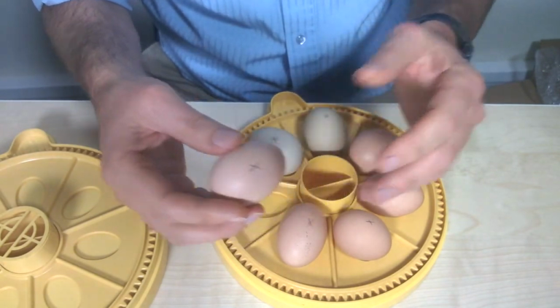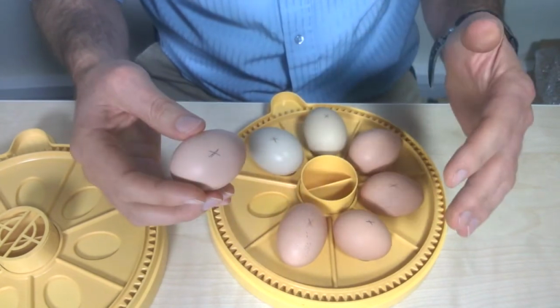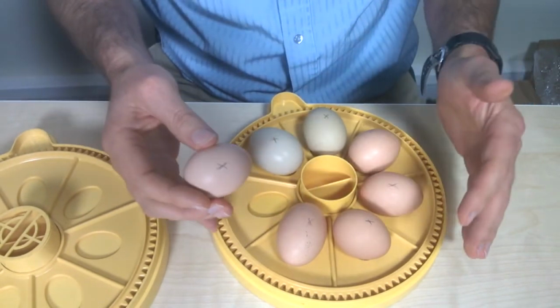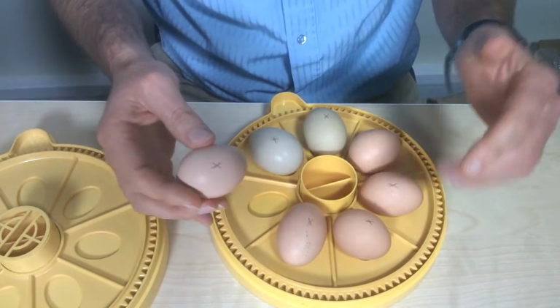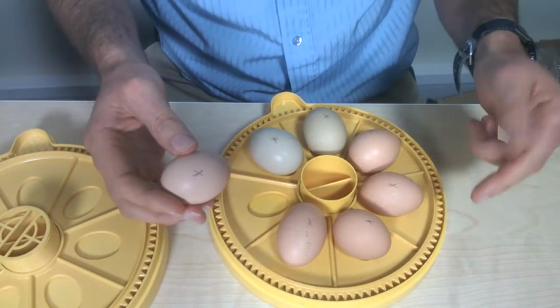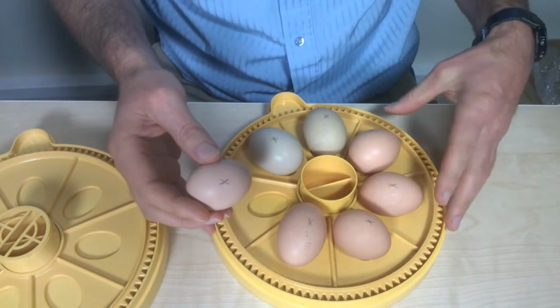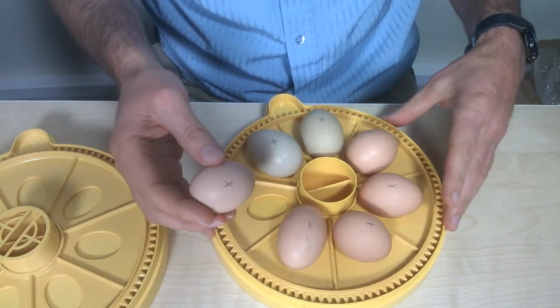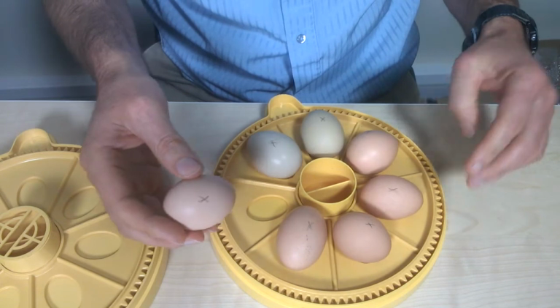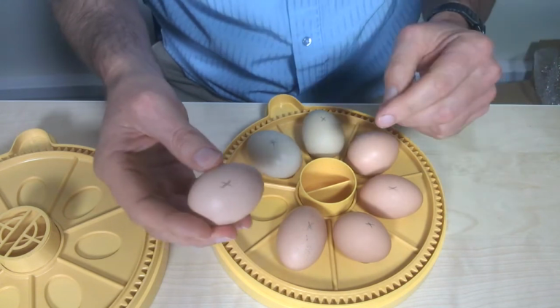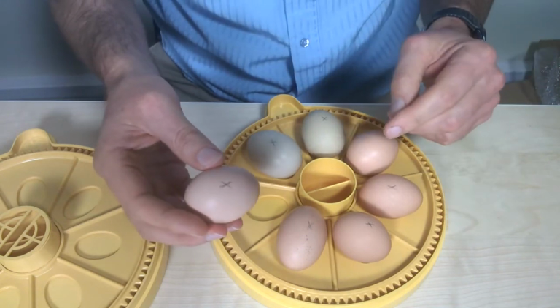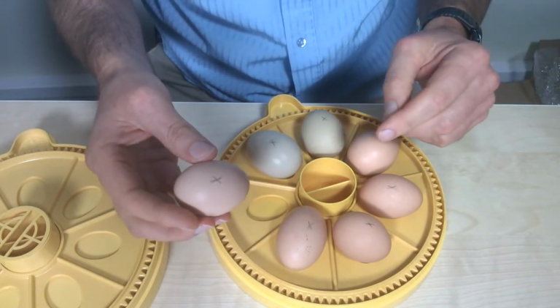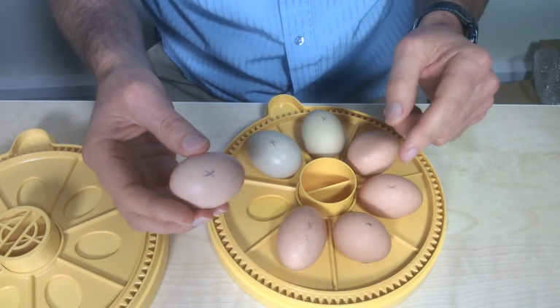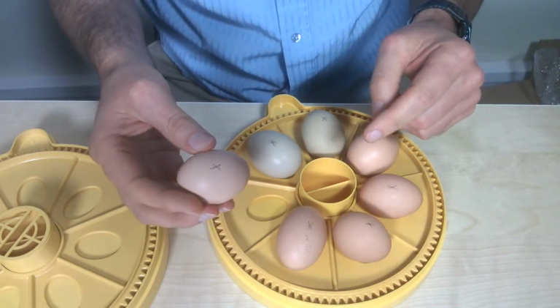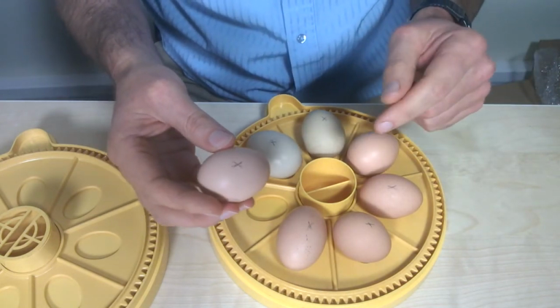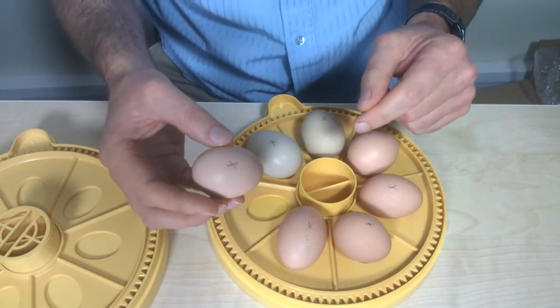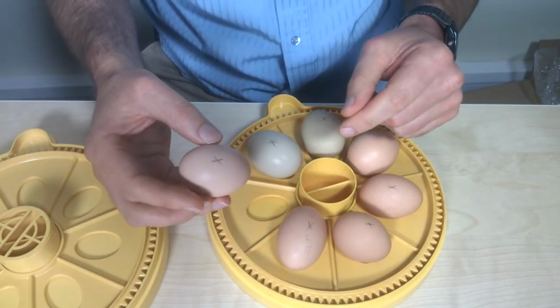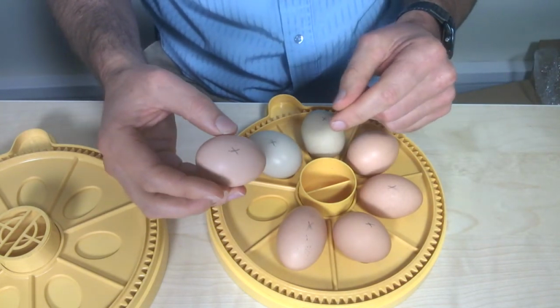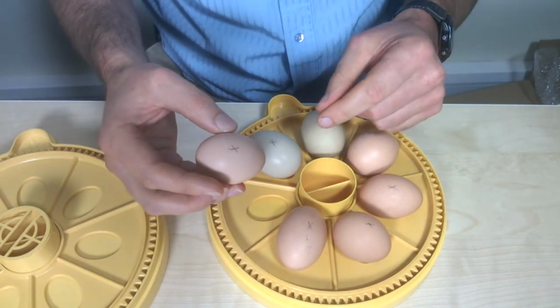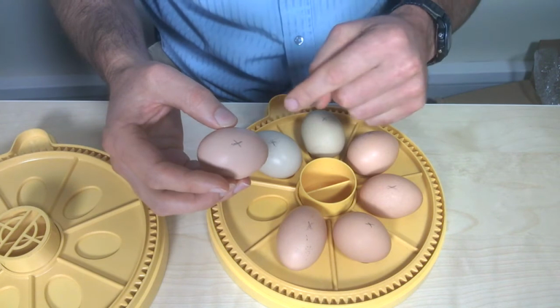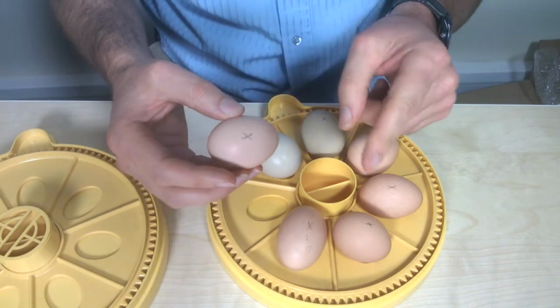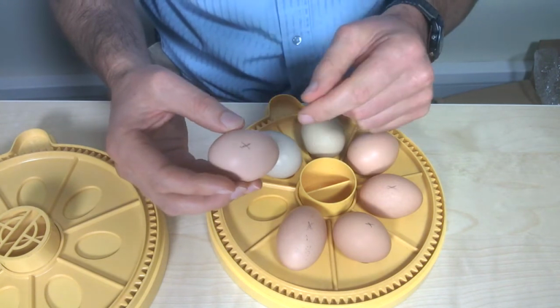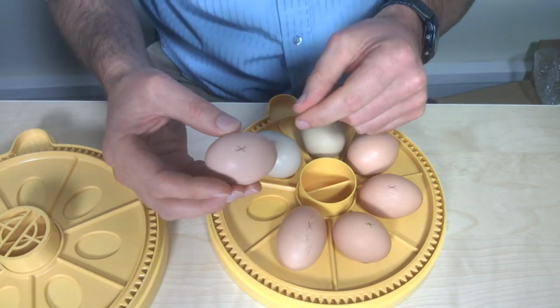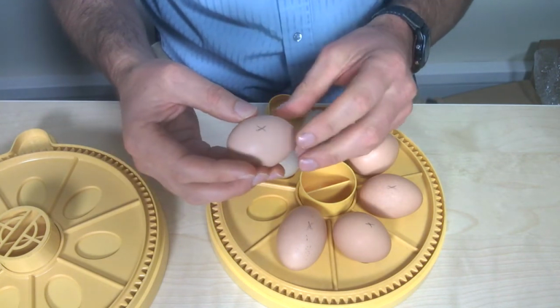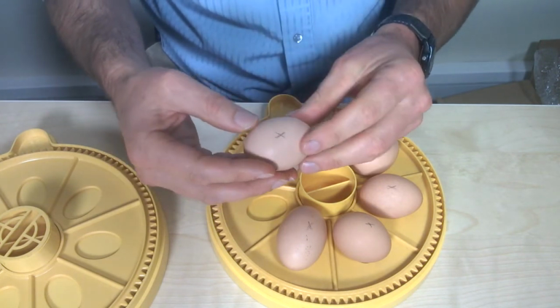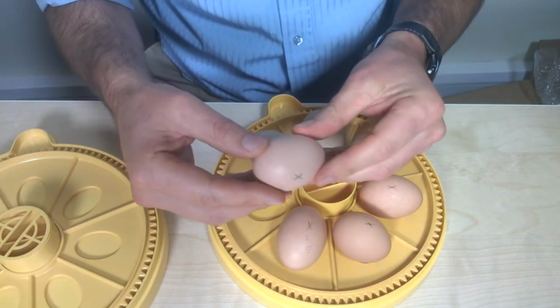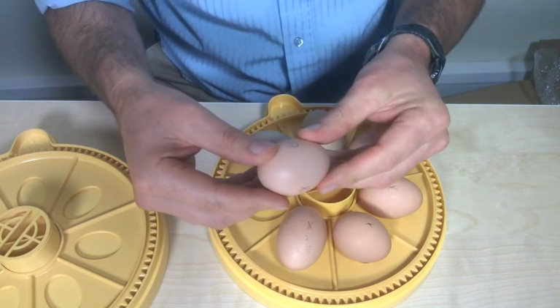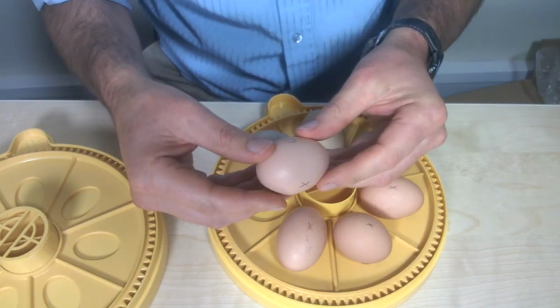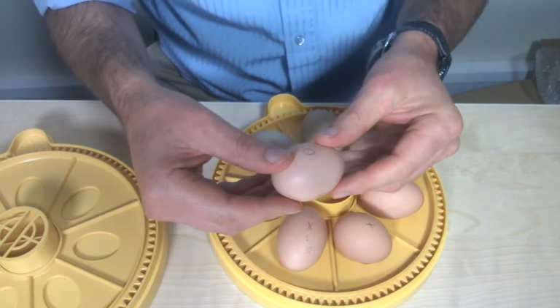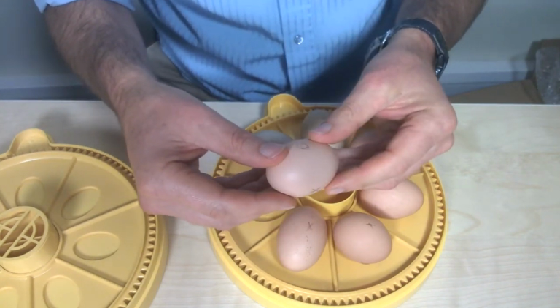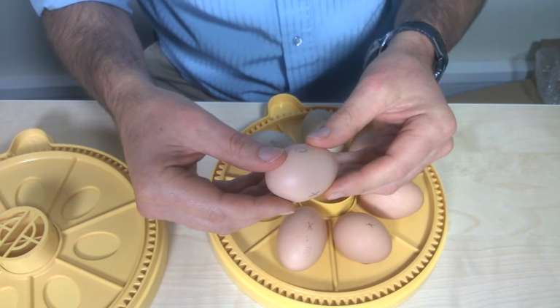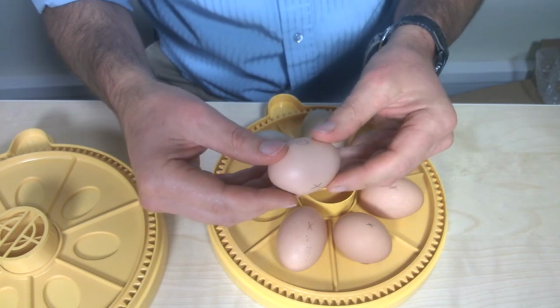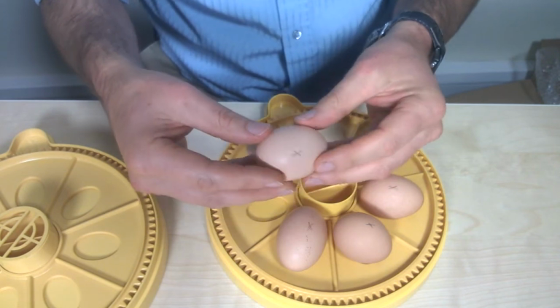The machine, as previously explained in a previous clip, is set at factory settings of five seconds, but by increasing or decreasing that you can get the eggs turning further or turning less.